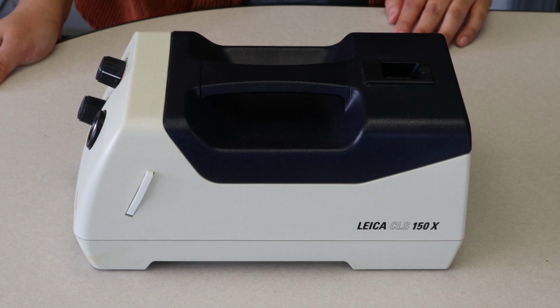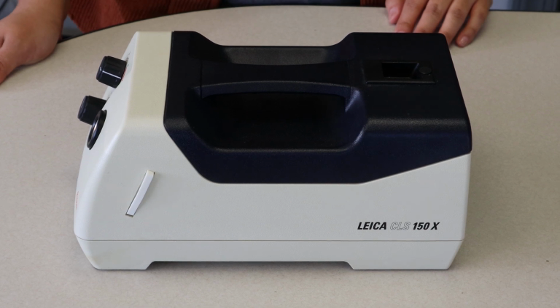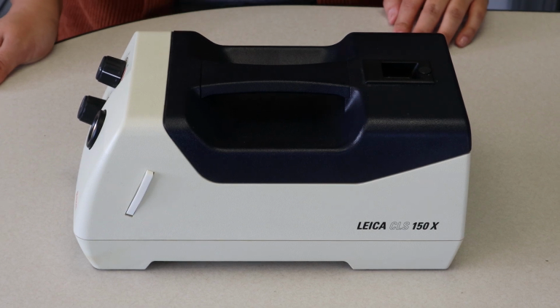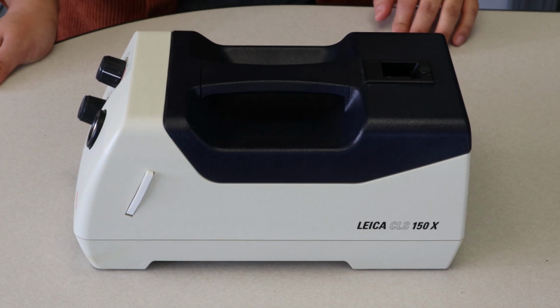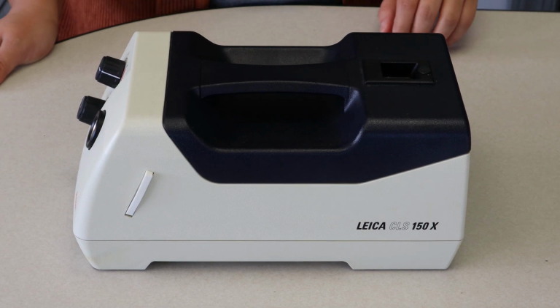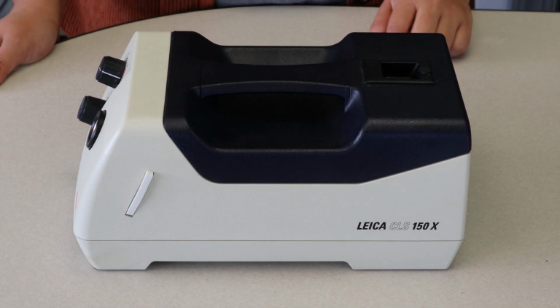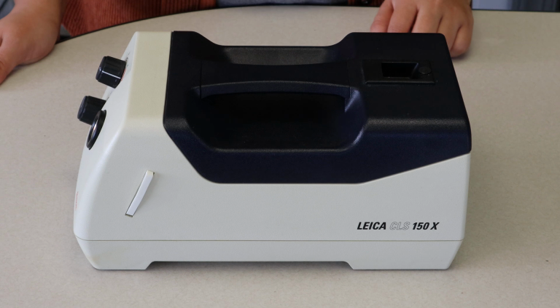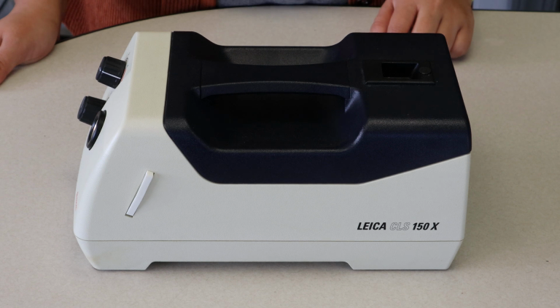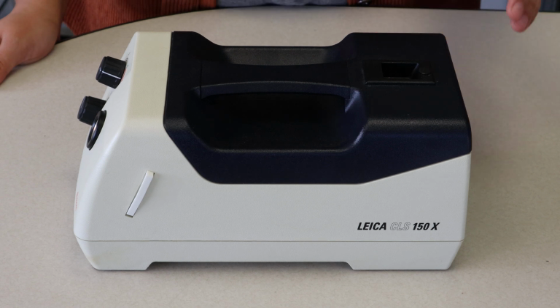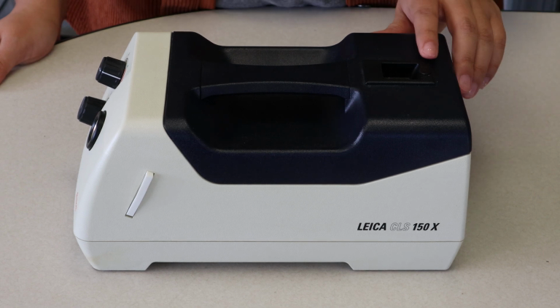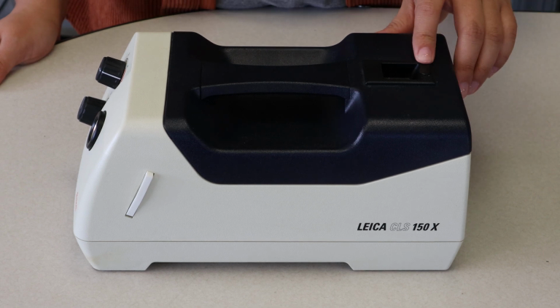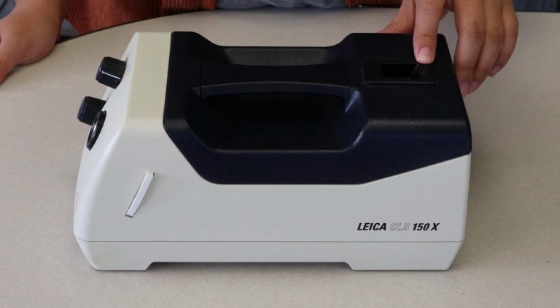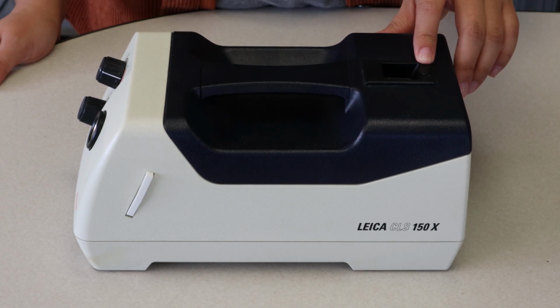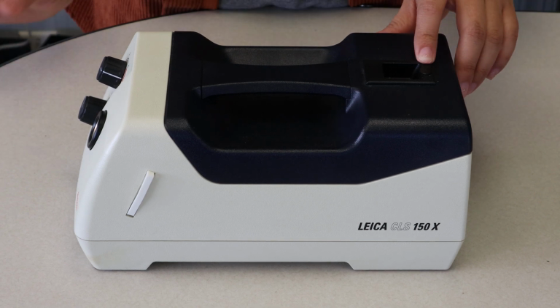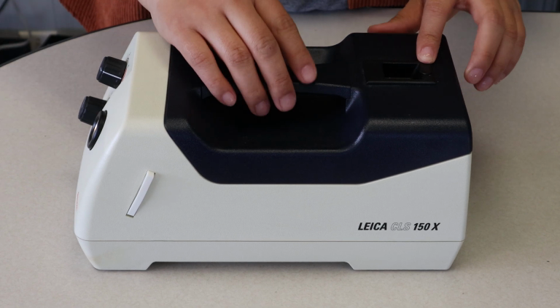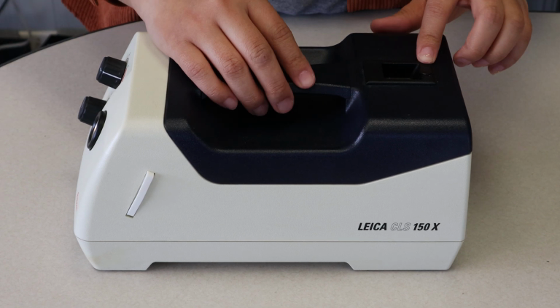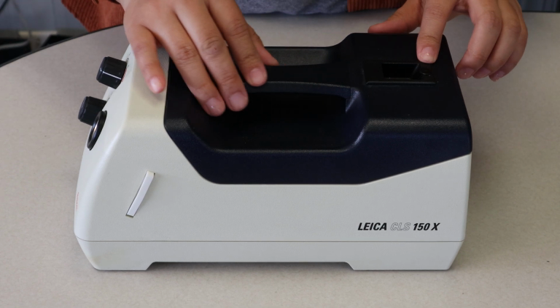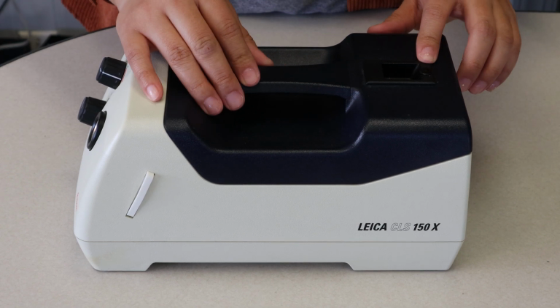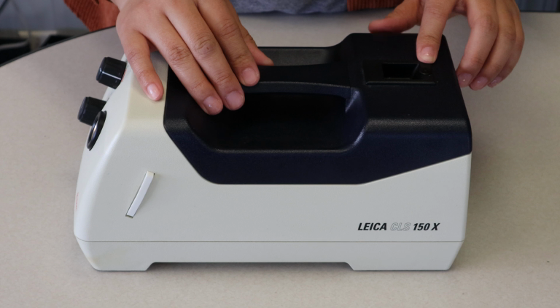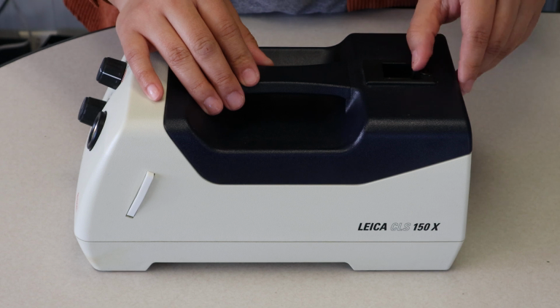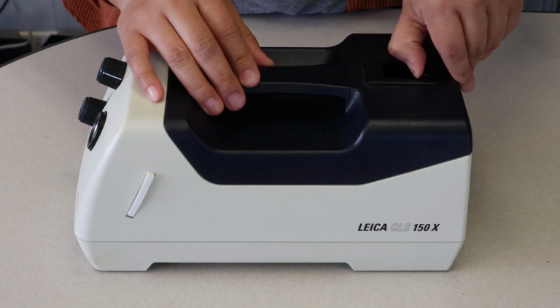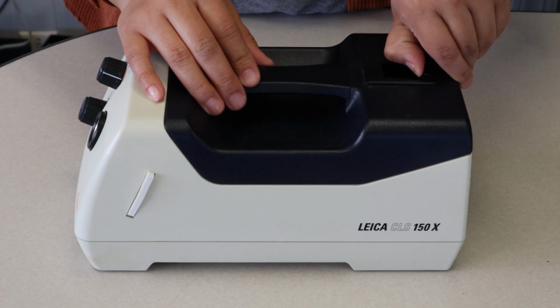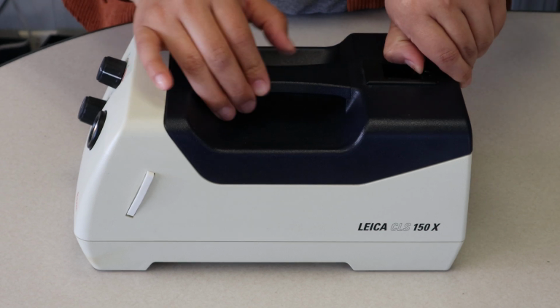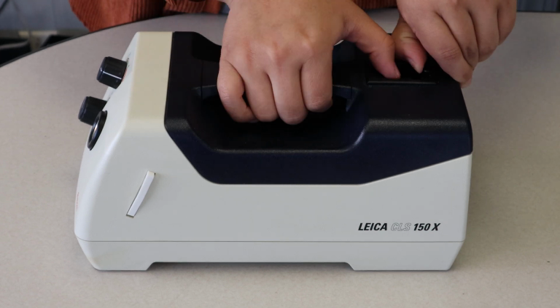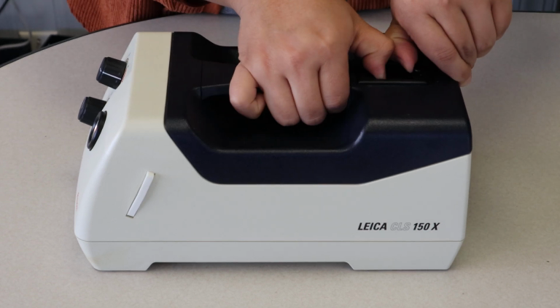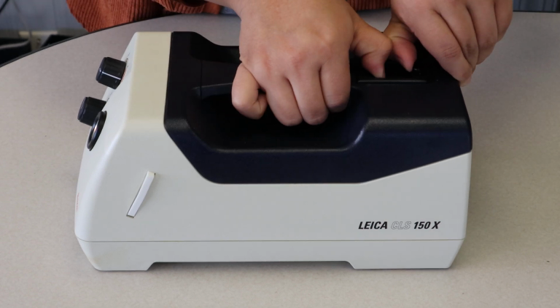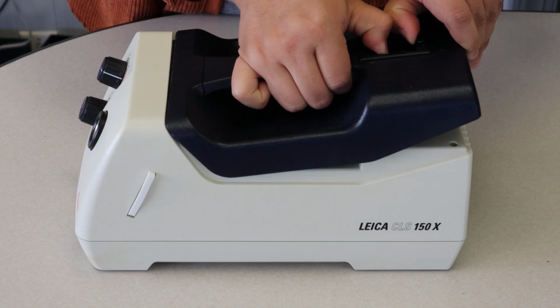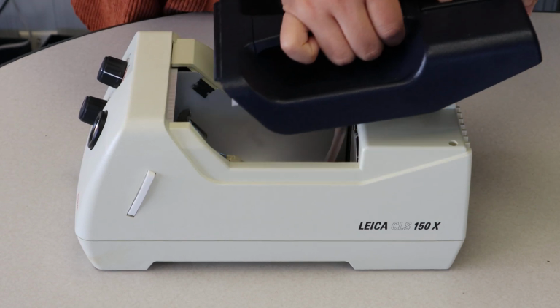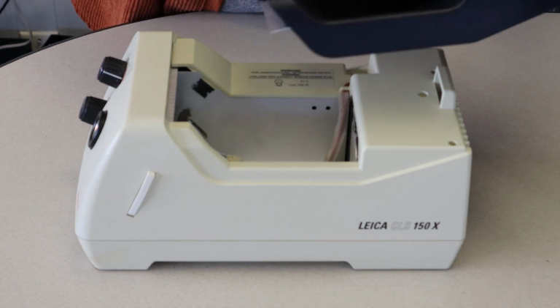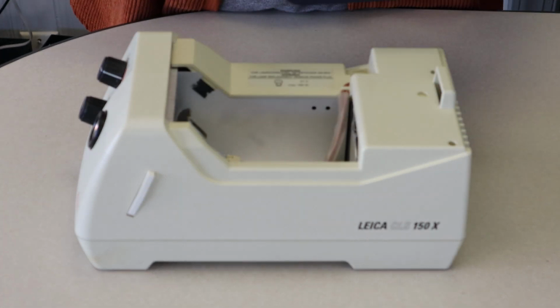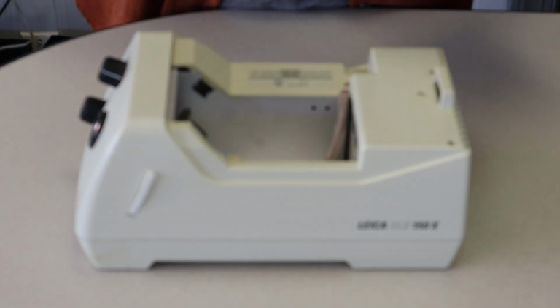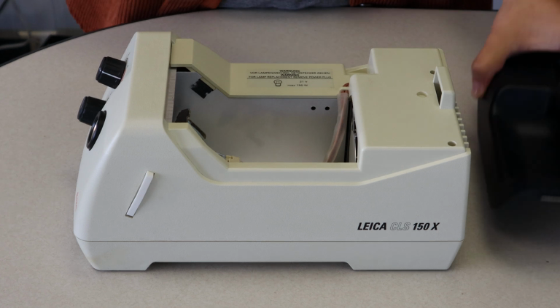First off, you'll notice up at the top there's that little black dot on the sliding lock. Maria's going to go ahead and point it out for me. You're going to go ahead and pull that up while pushing back on the latch, and then lift the cover up, and it will come off.